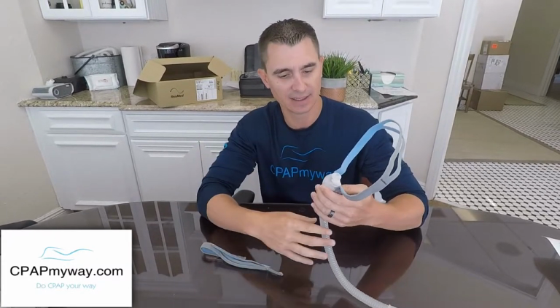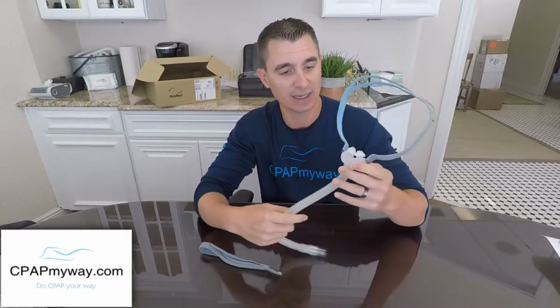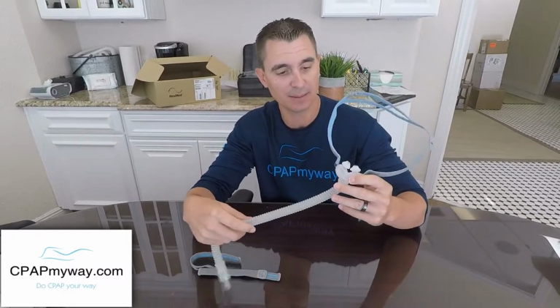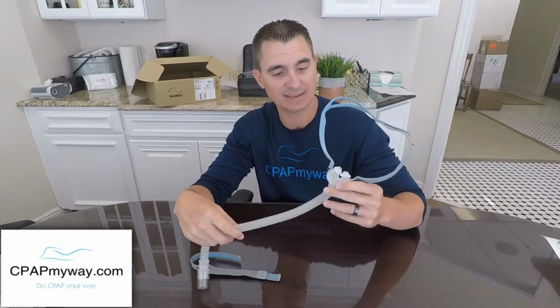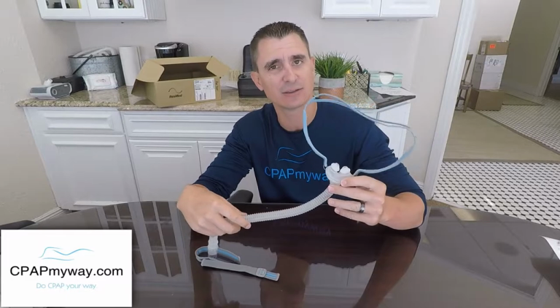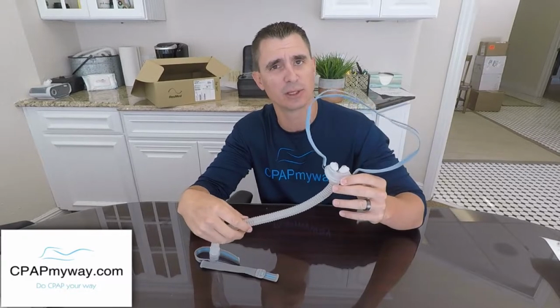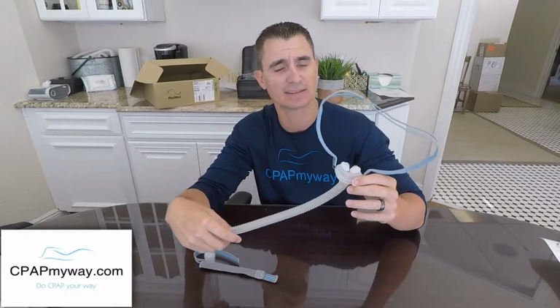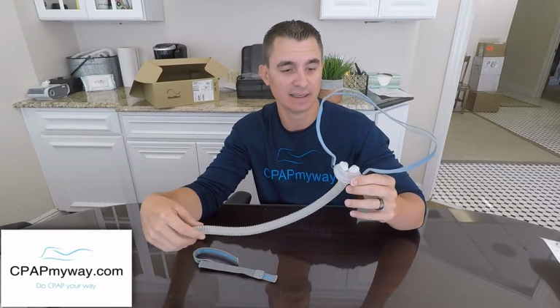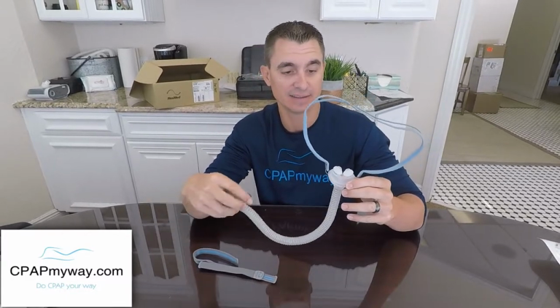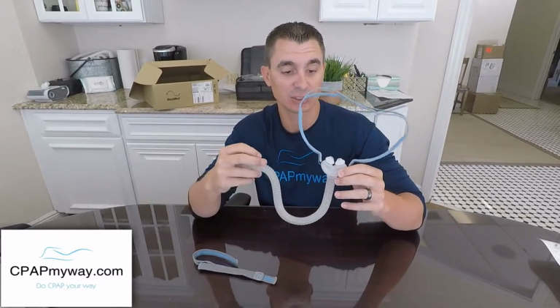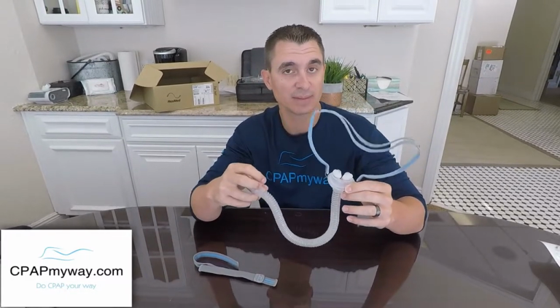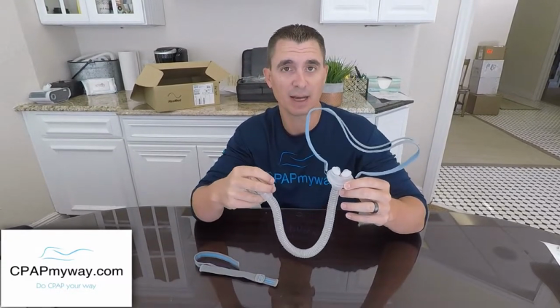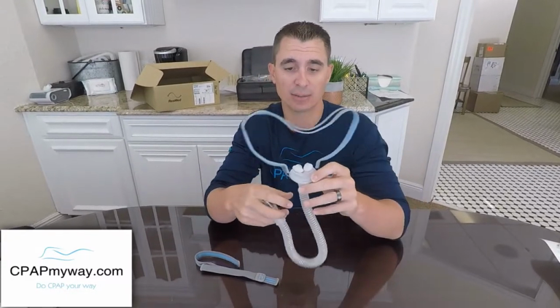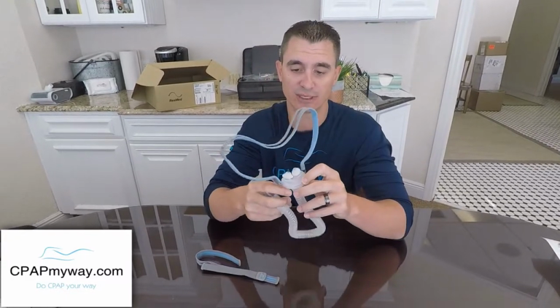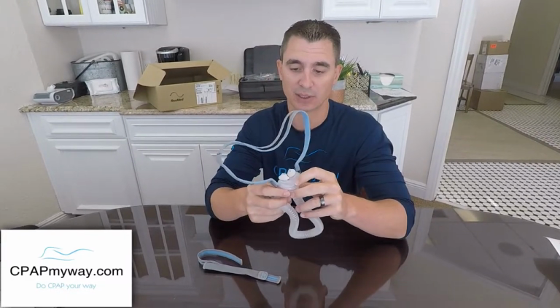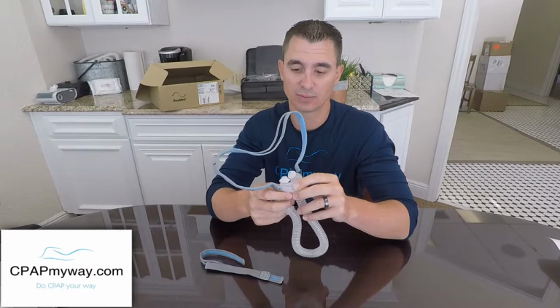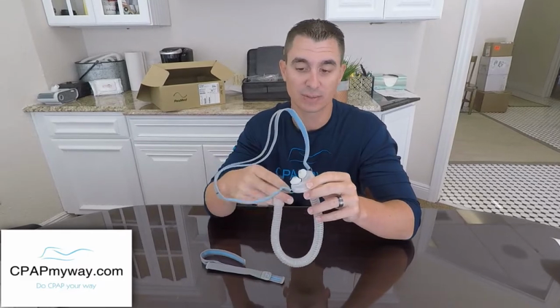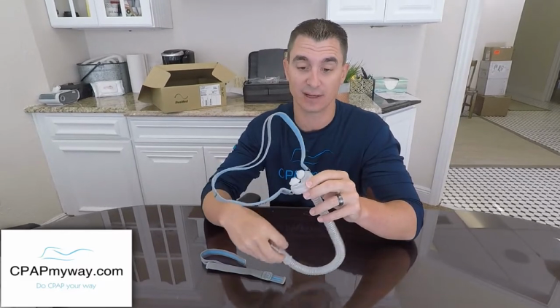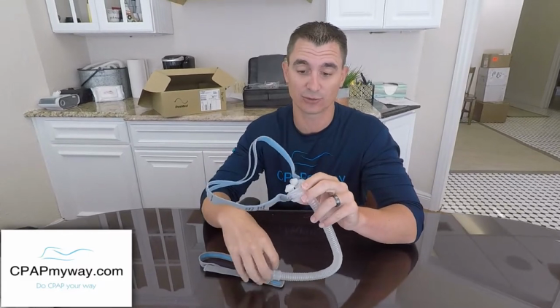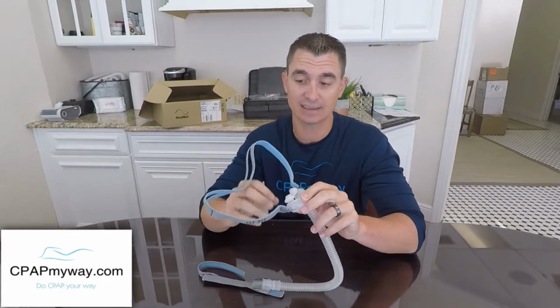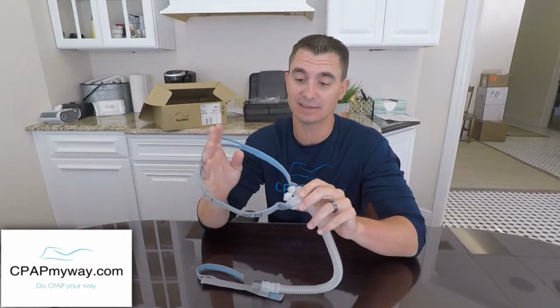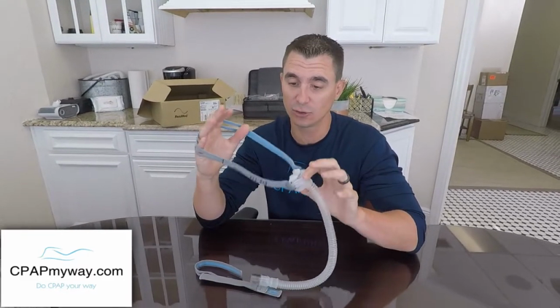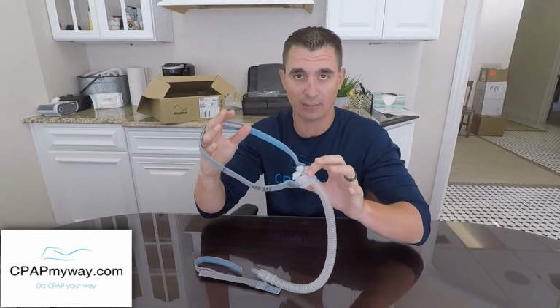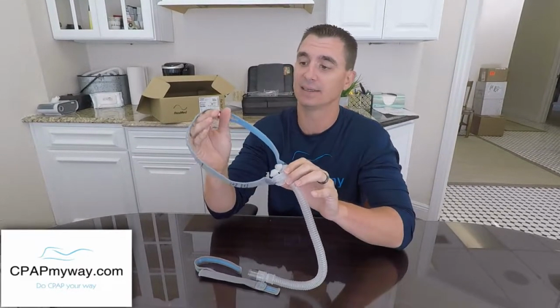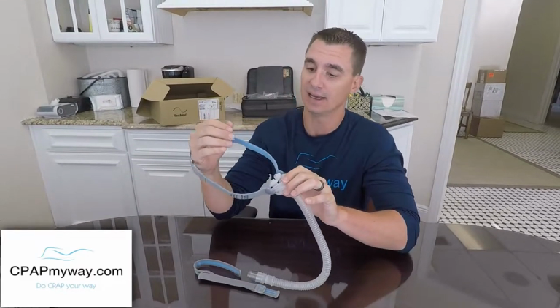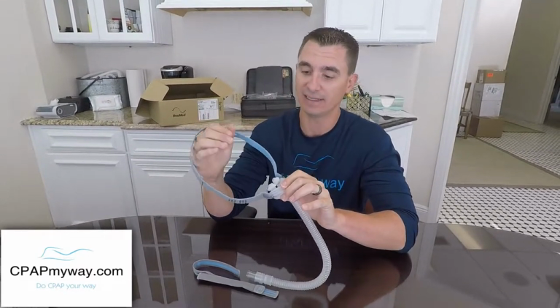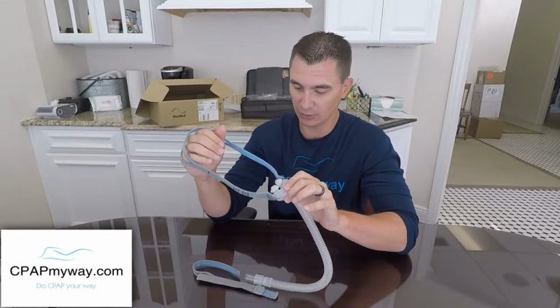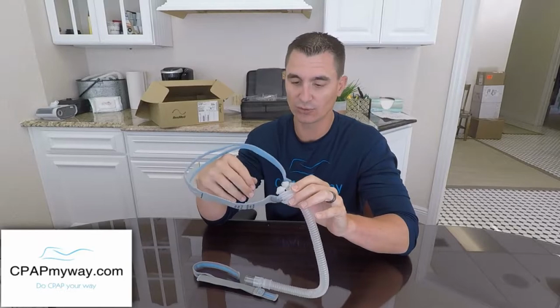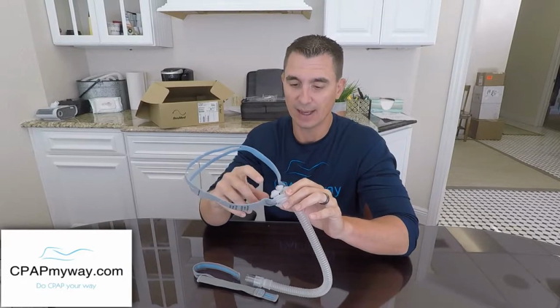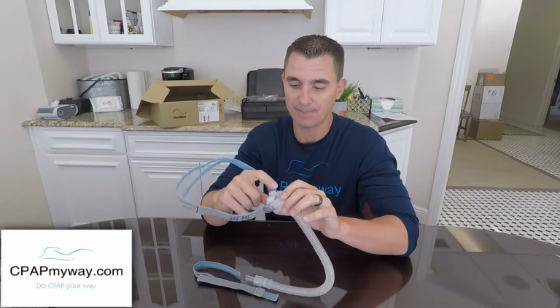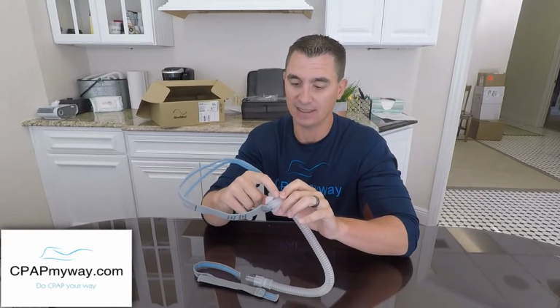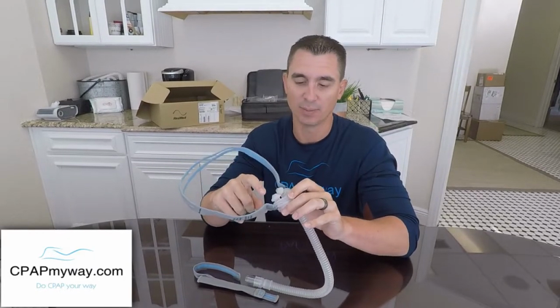The ResMed P10 Nasal Pillow Mask is an extremely popular option for nasal pillows, mostly because of how user friendly it is. It is super lightweight, very easy to use, and it's super minimal.